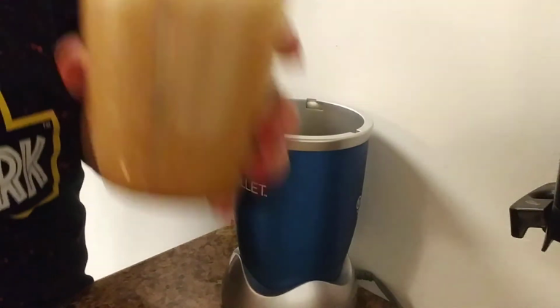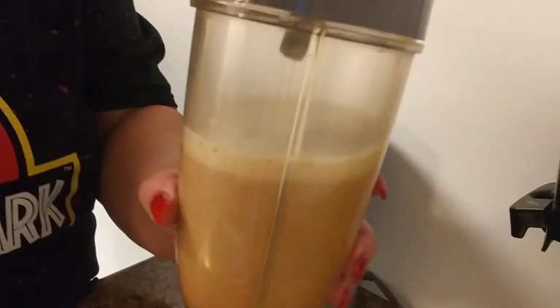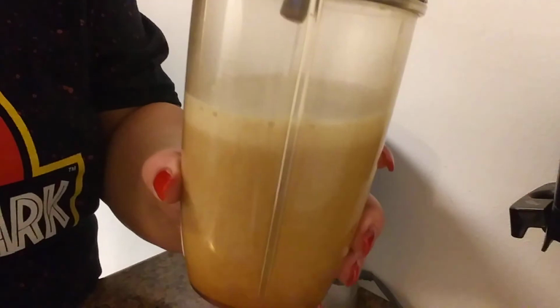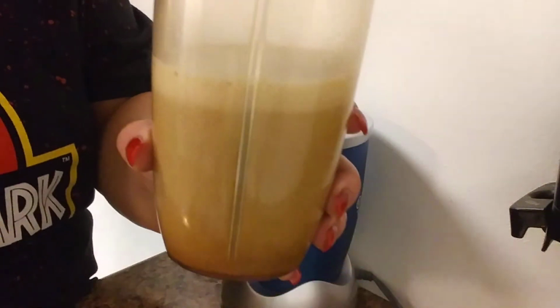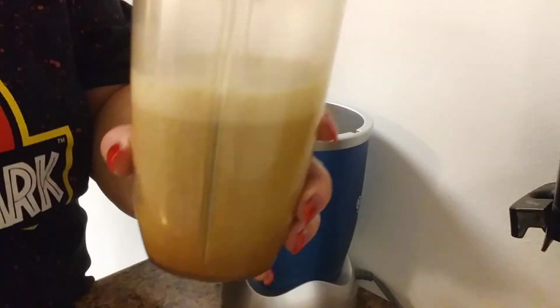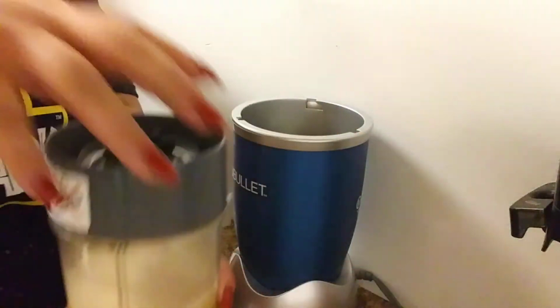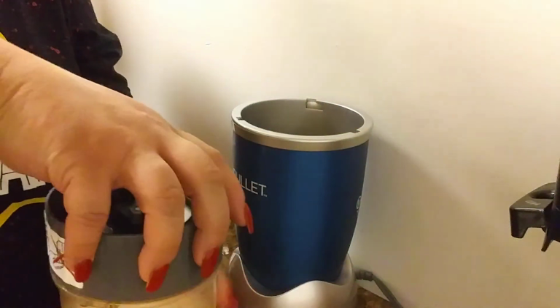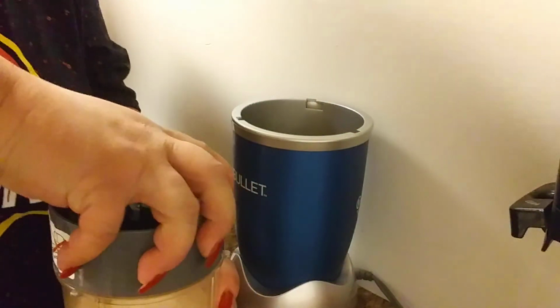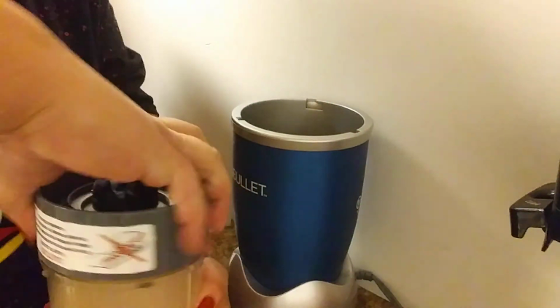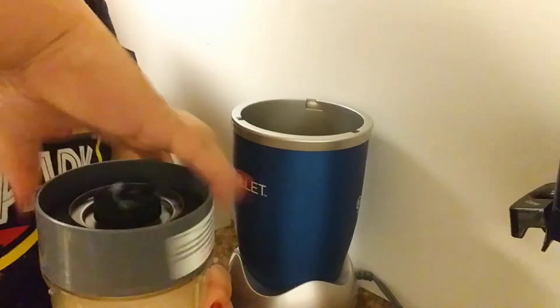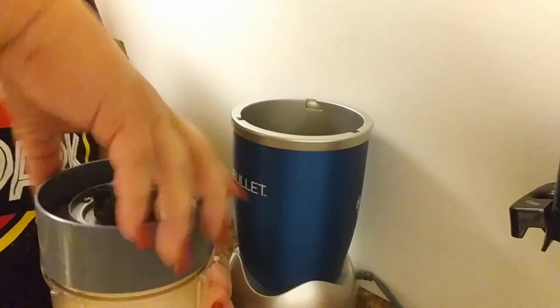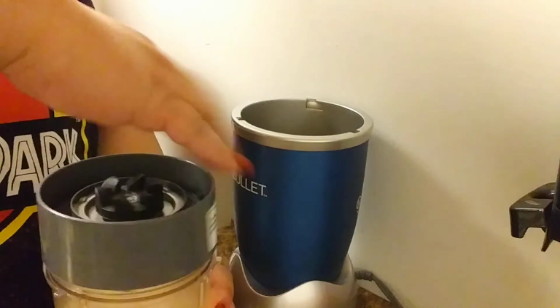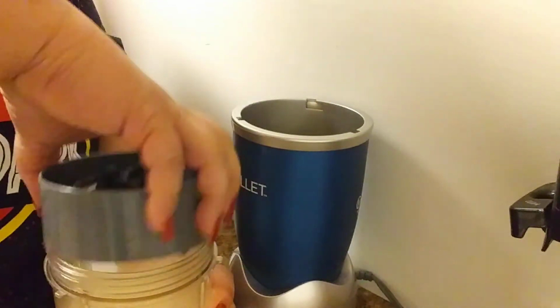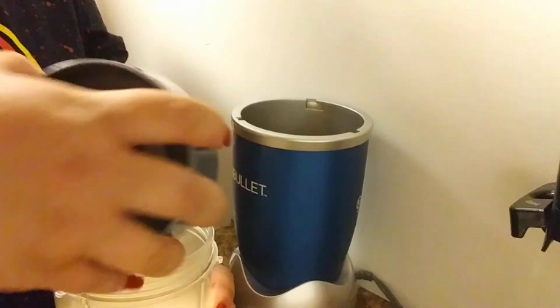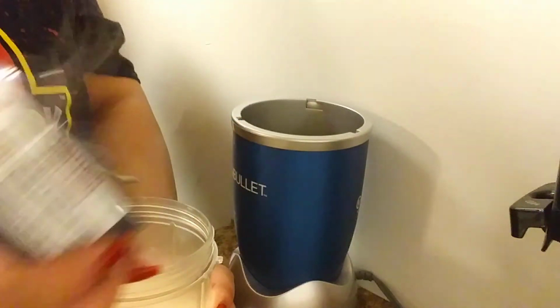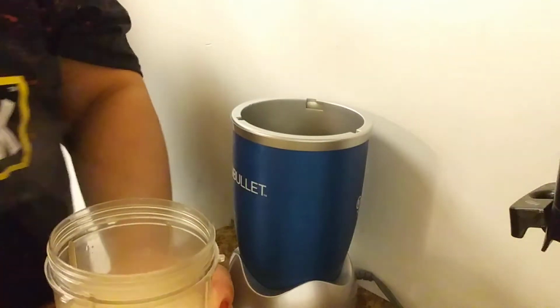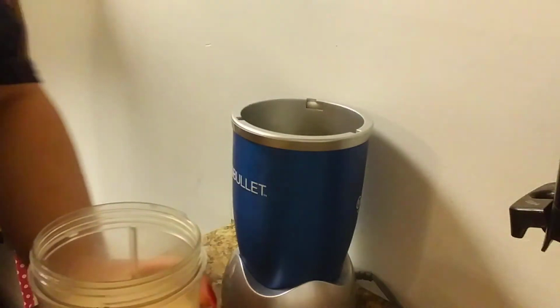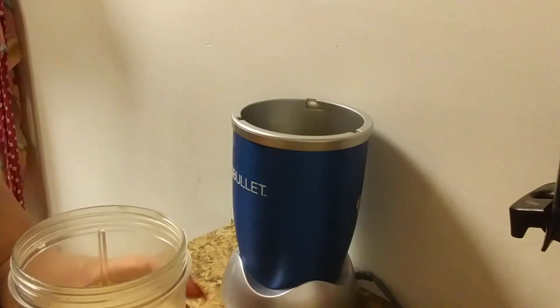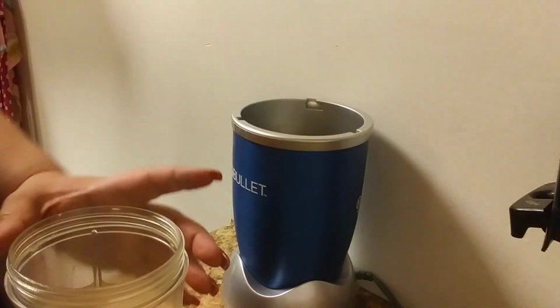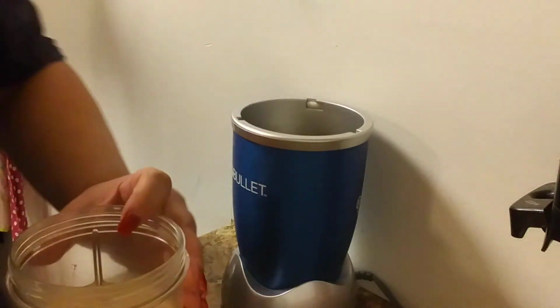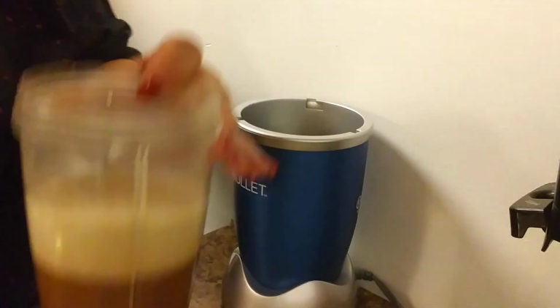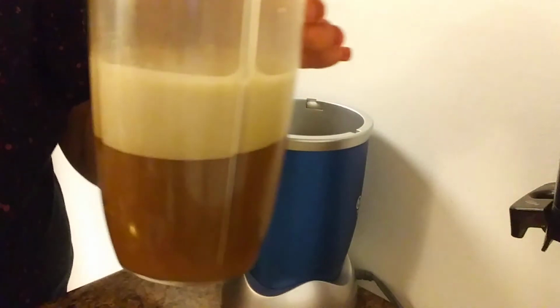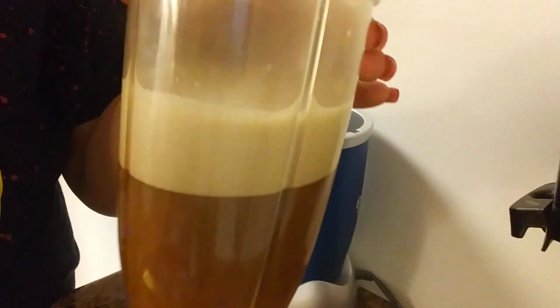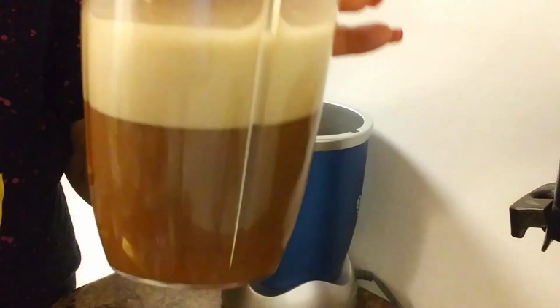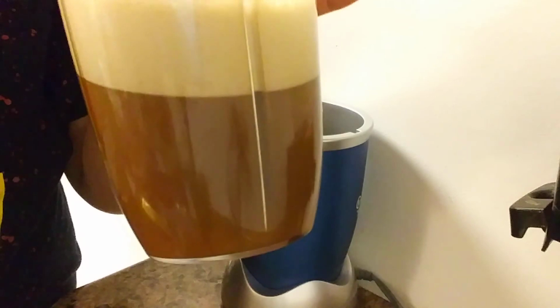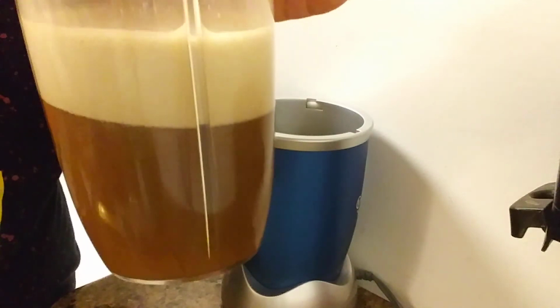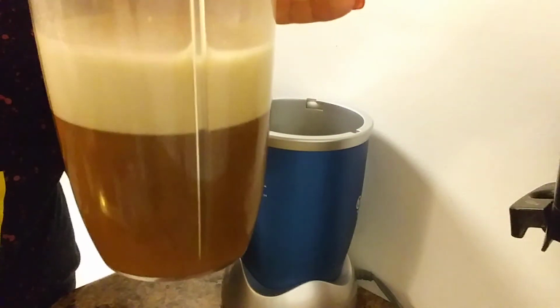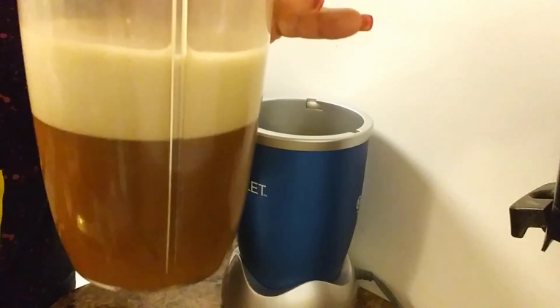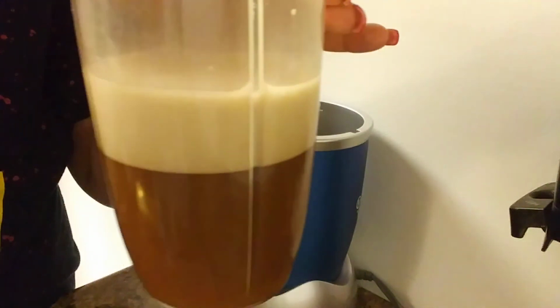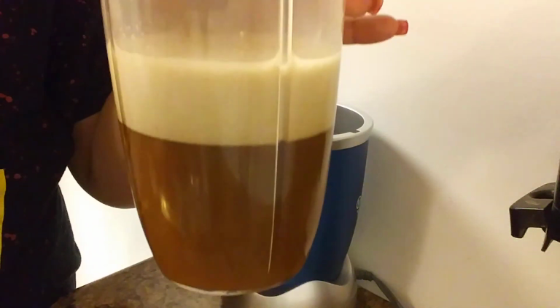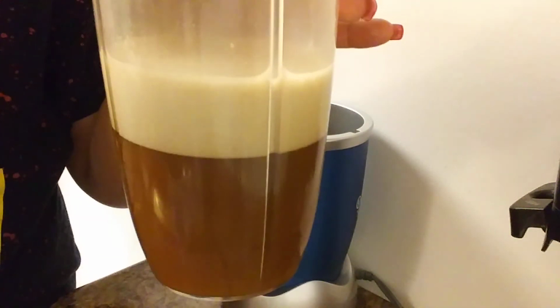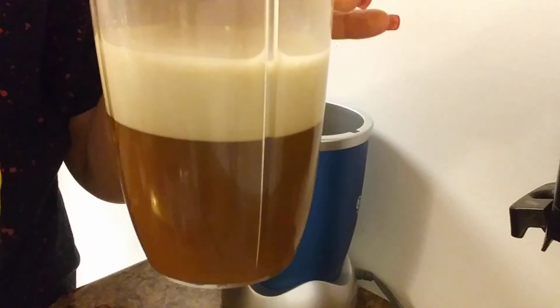That's it guys — bulletproof coffee! Look how beautiful it looks, like a cappuccino.